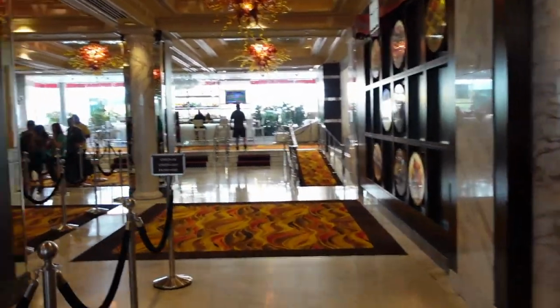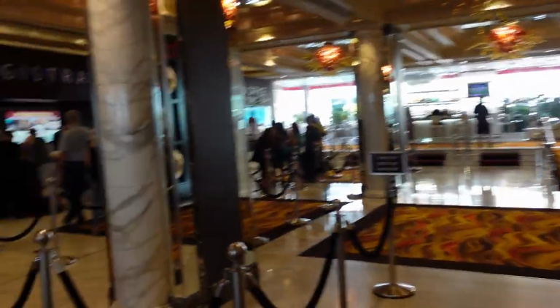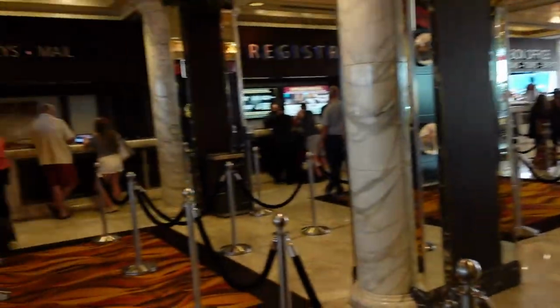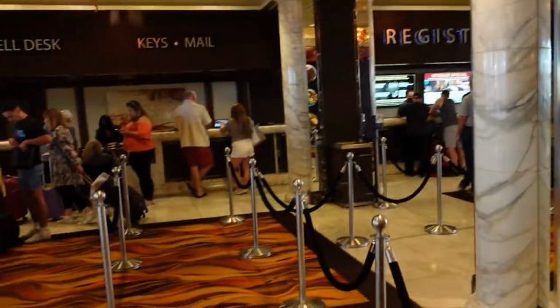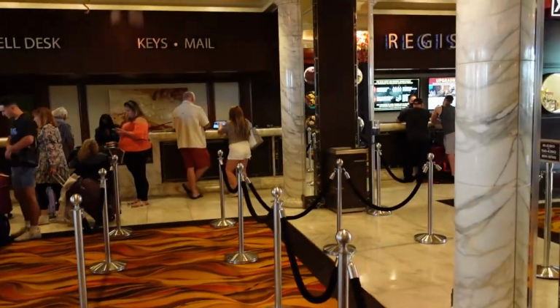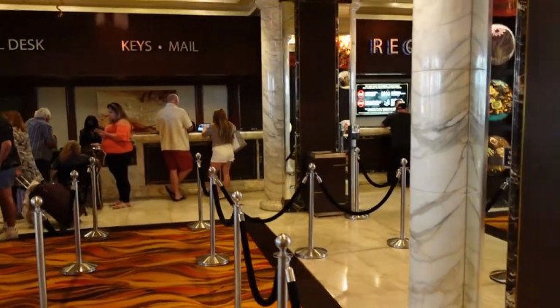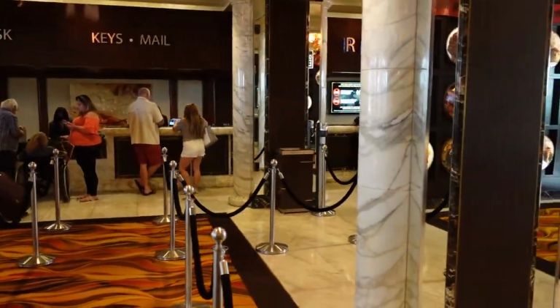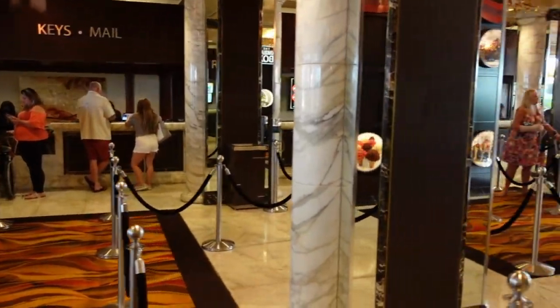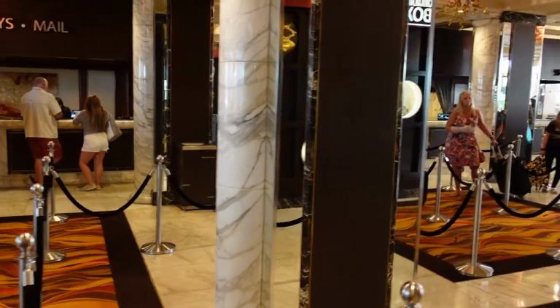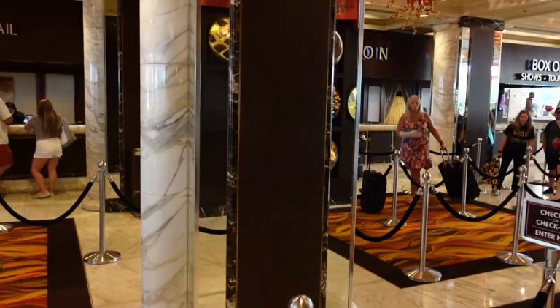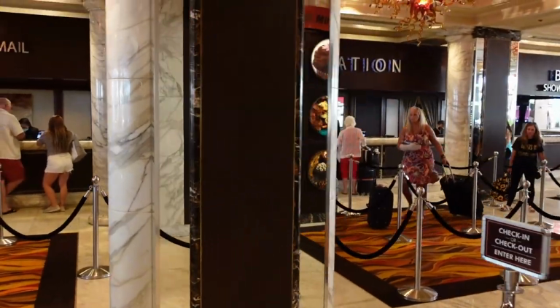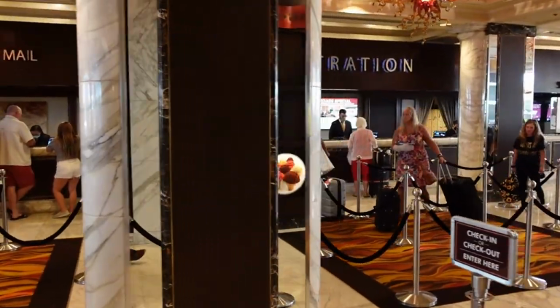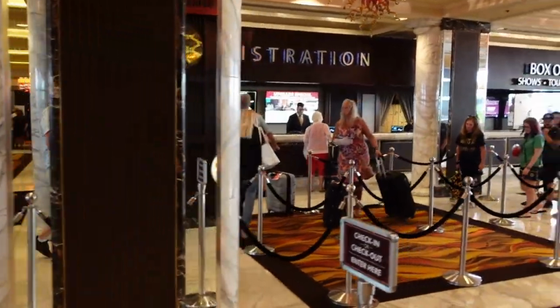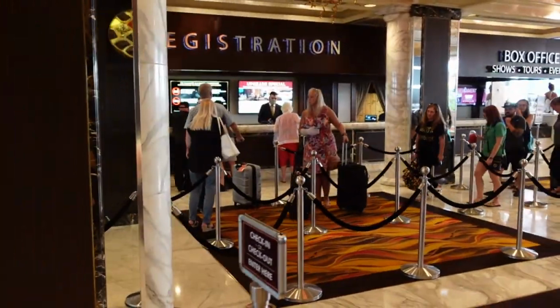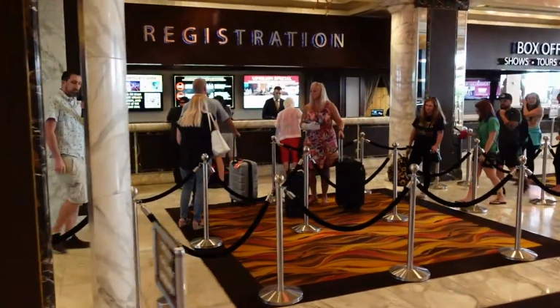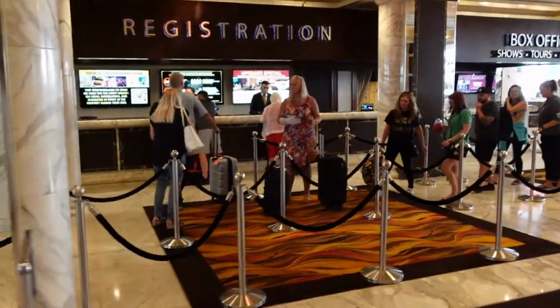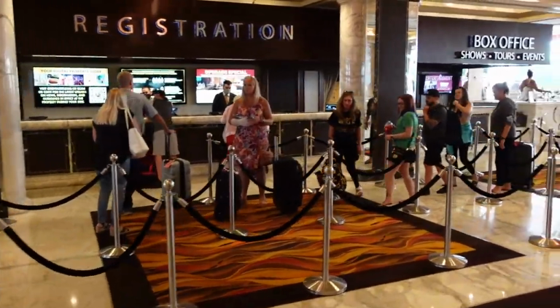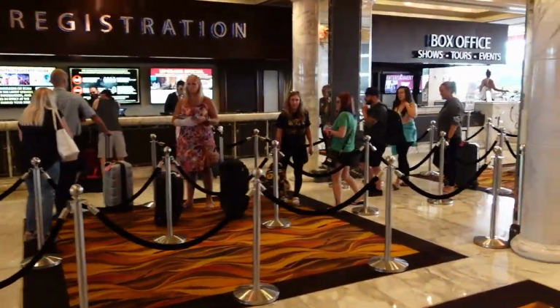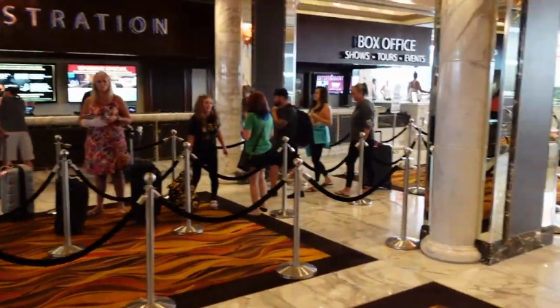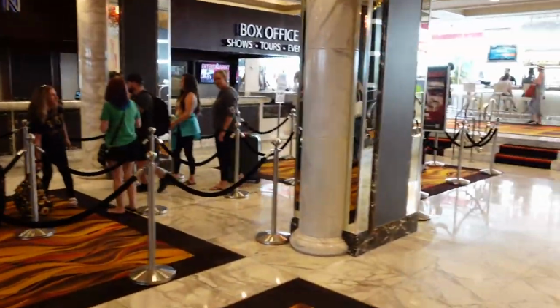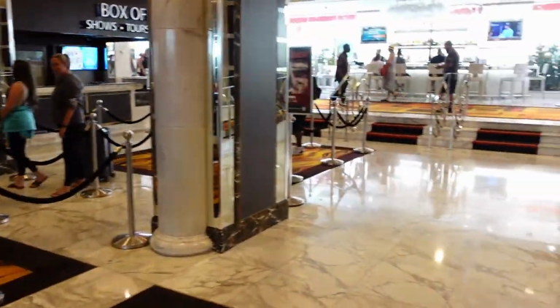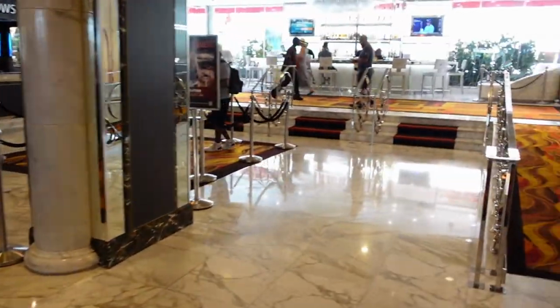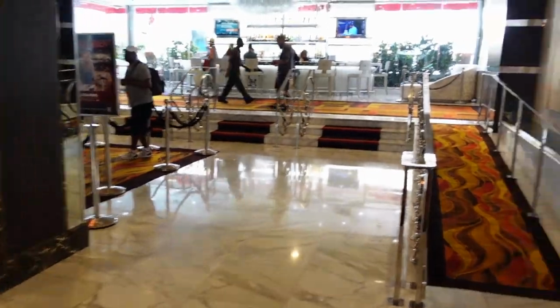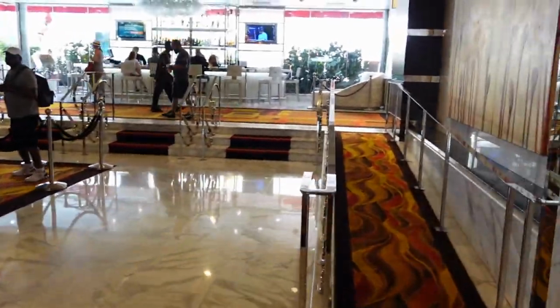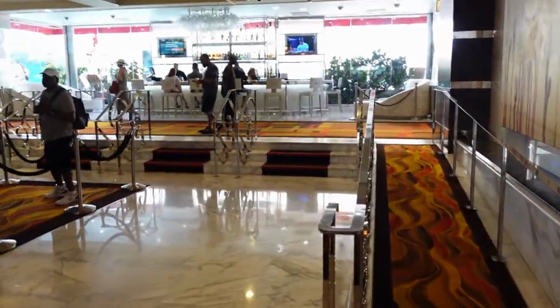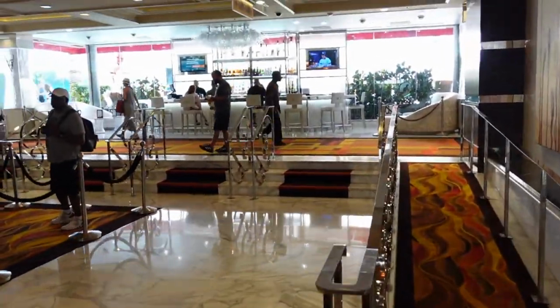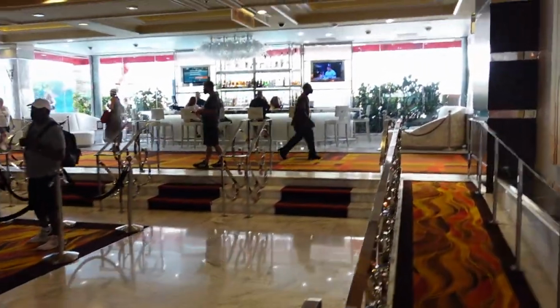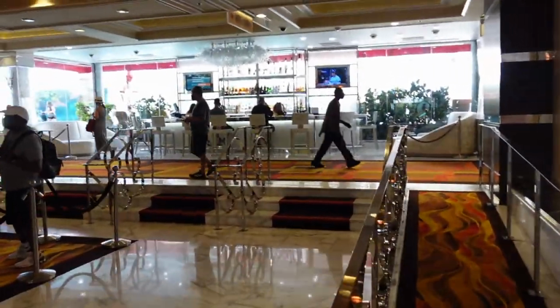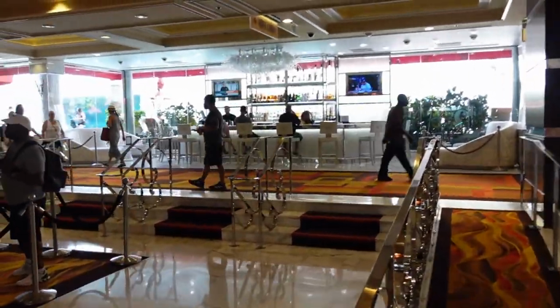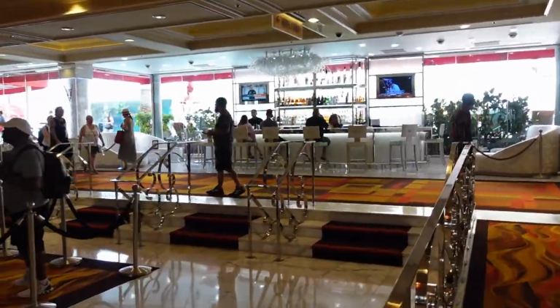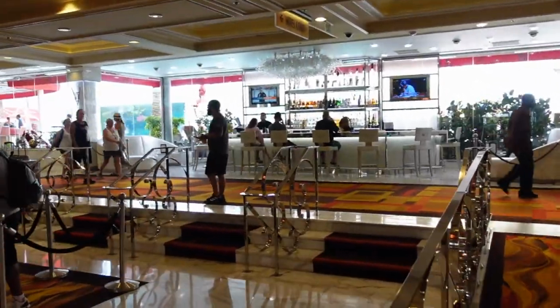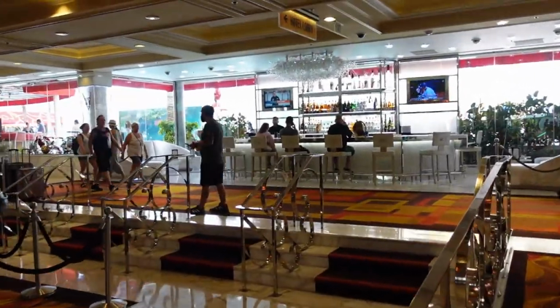Over here on the left is going to be Registration. Right across from Registration is the bar.